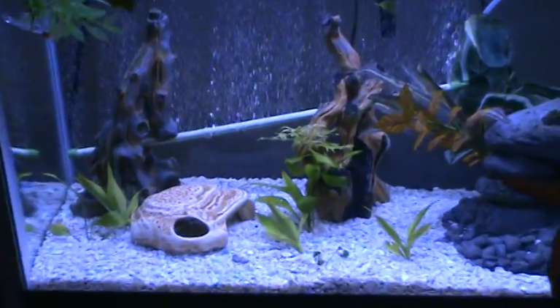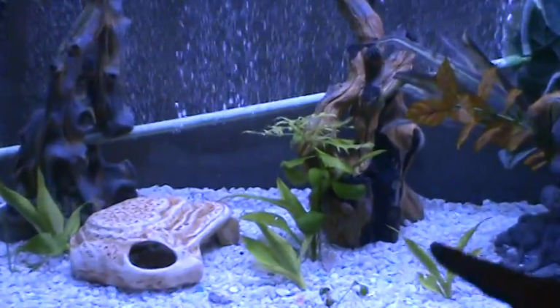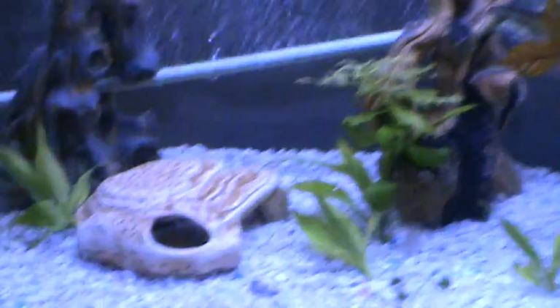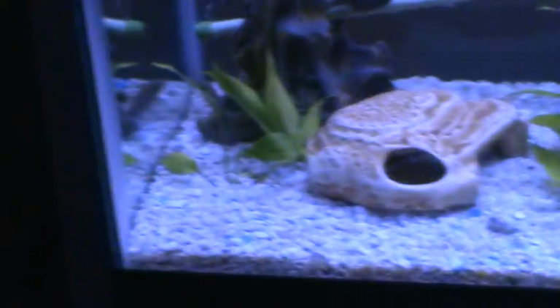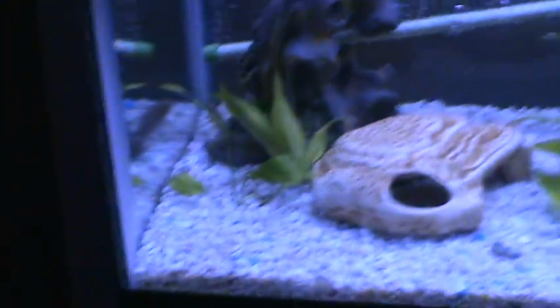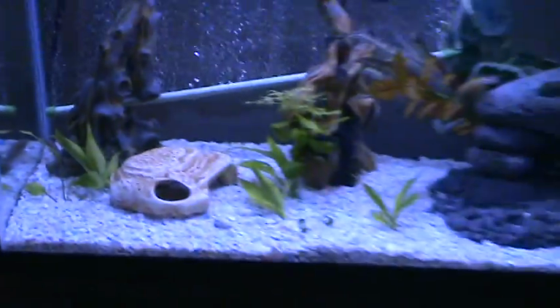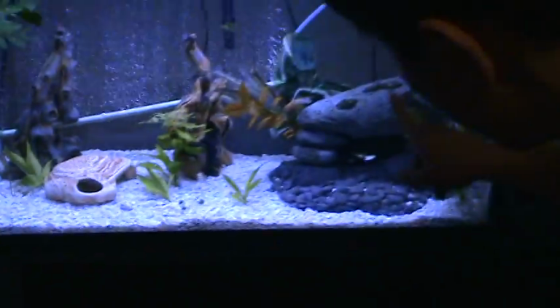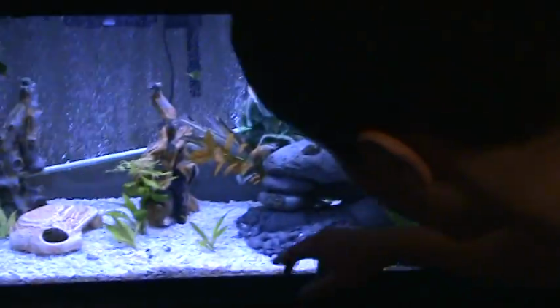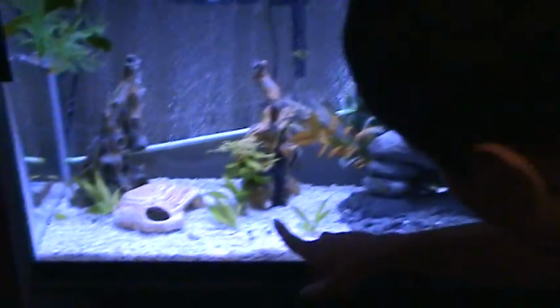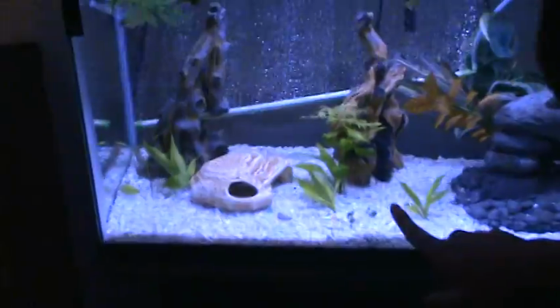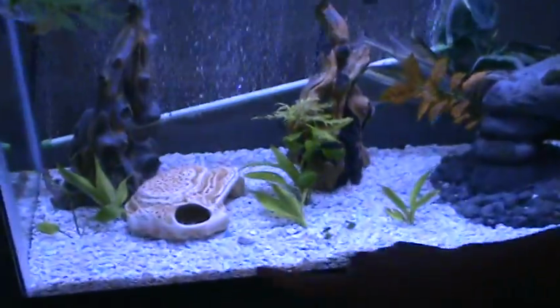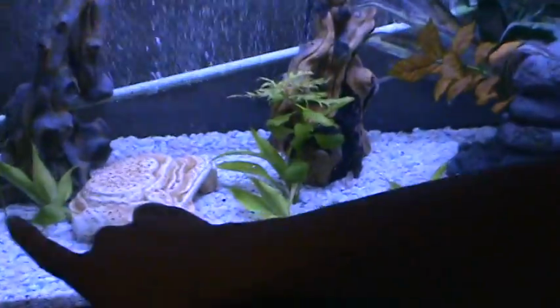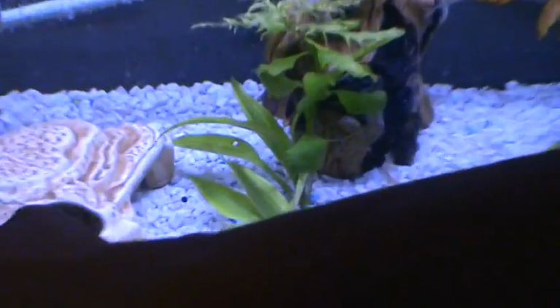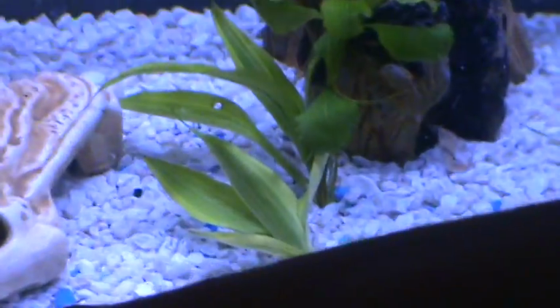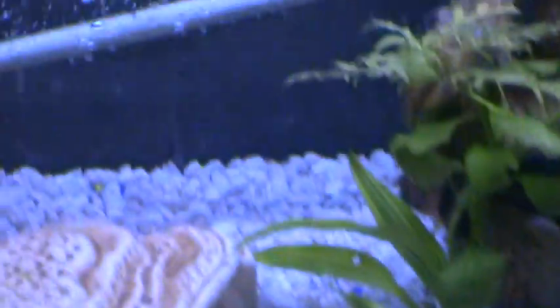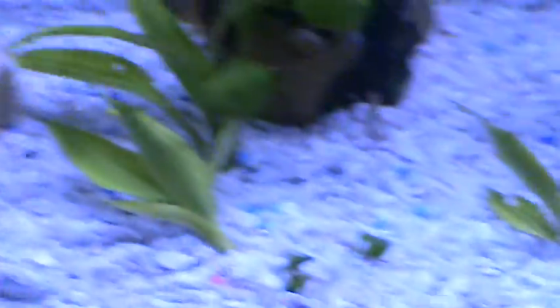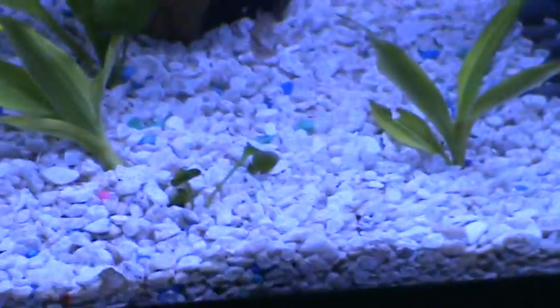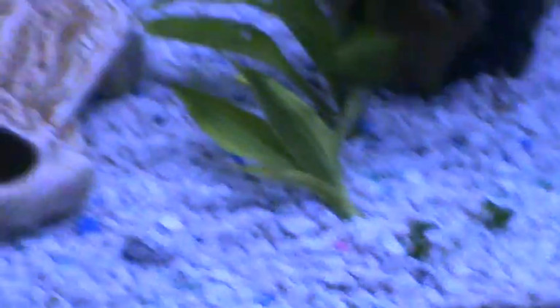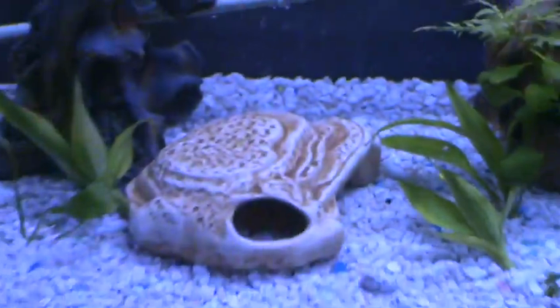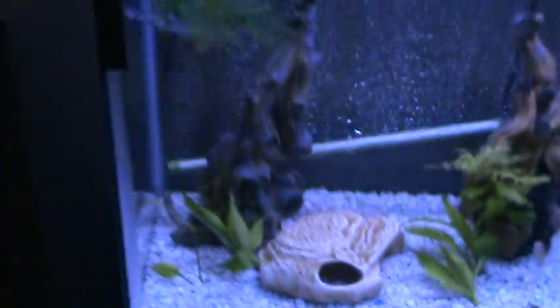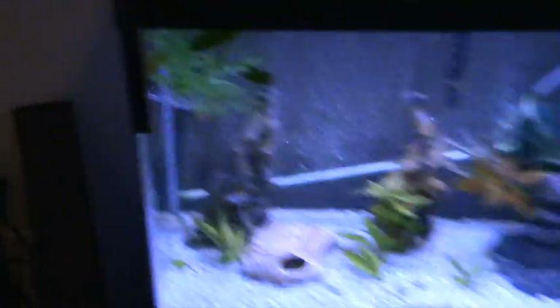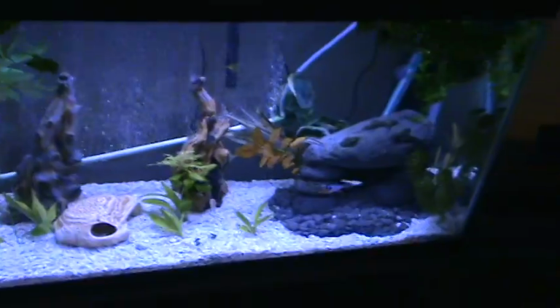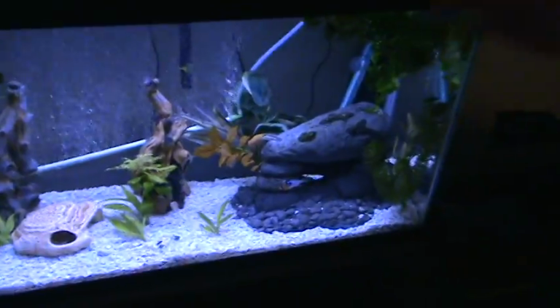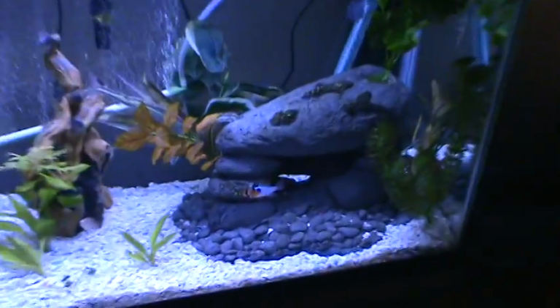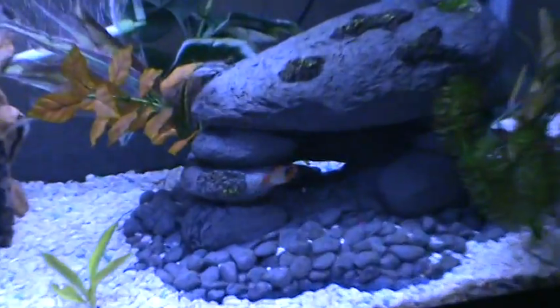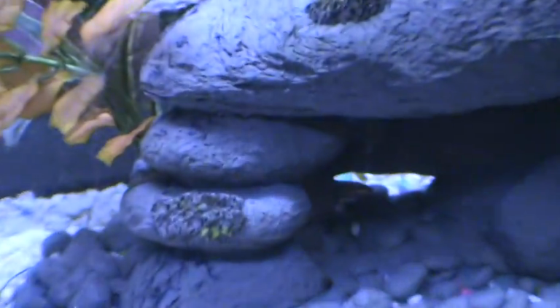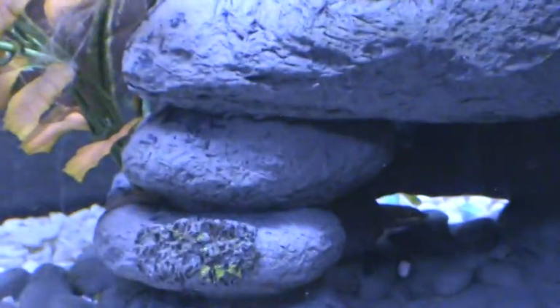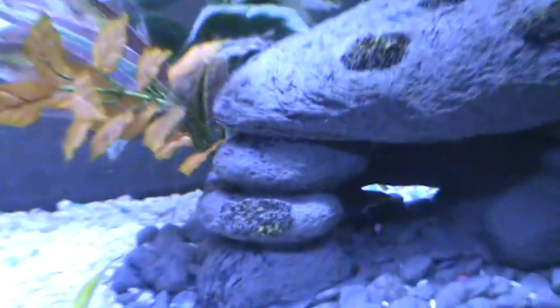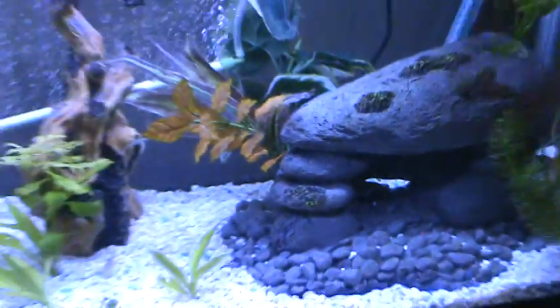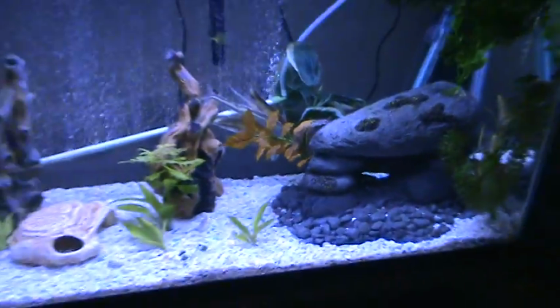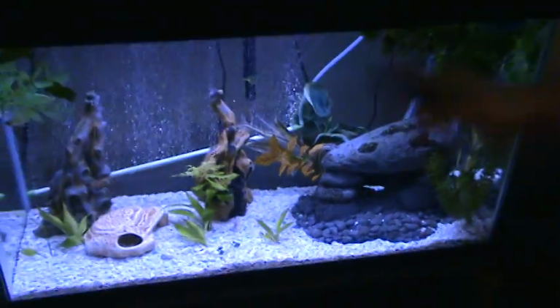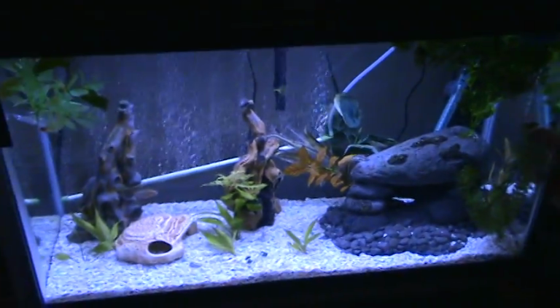This is where our epistogrammas and blue rams are. There's our blue rams, there's one epistogramma, there's a male epistogramma back there. And this is really the tank we just don't really care about anymore. It's just our dwarf cichlids — we just throw them in together.